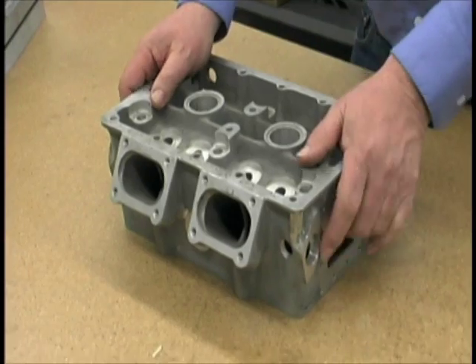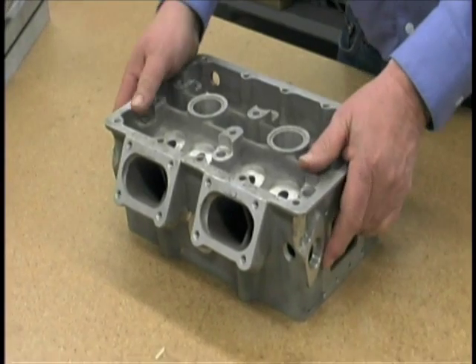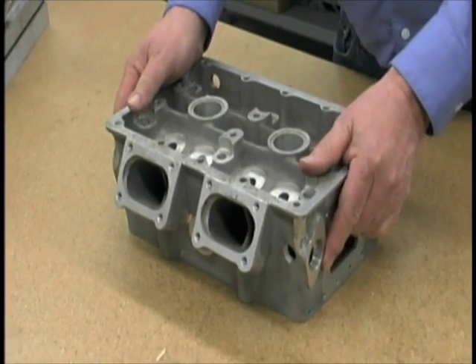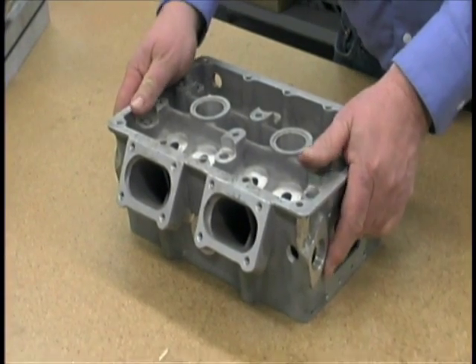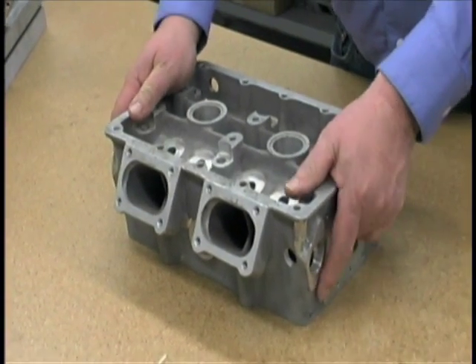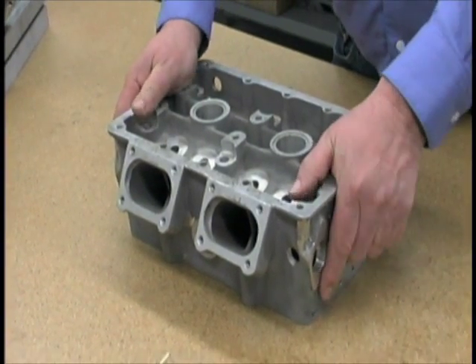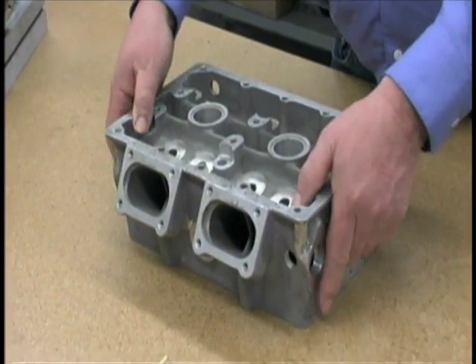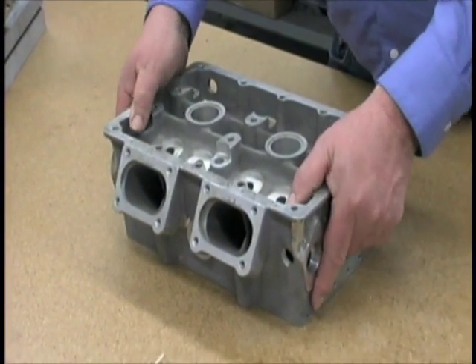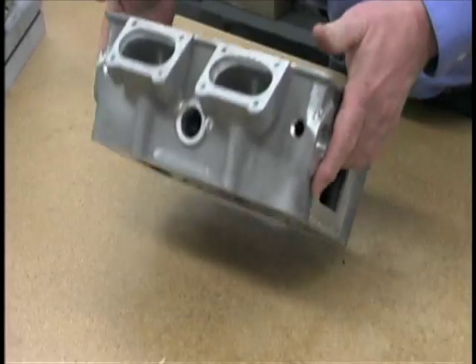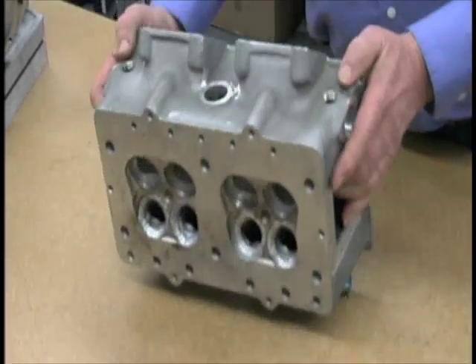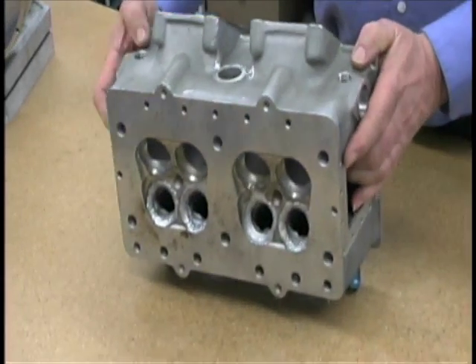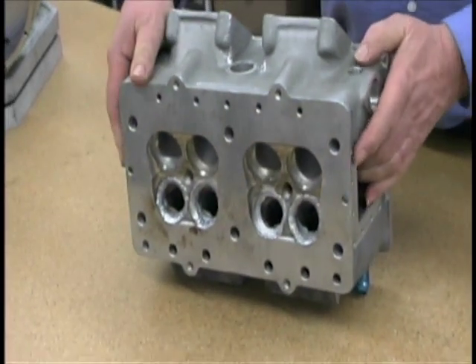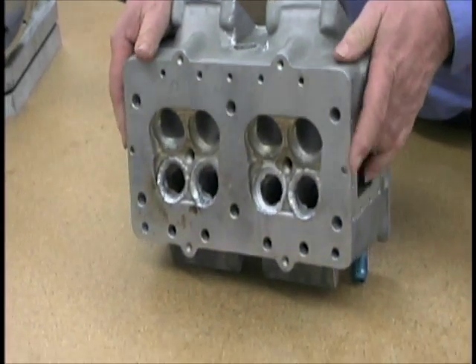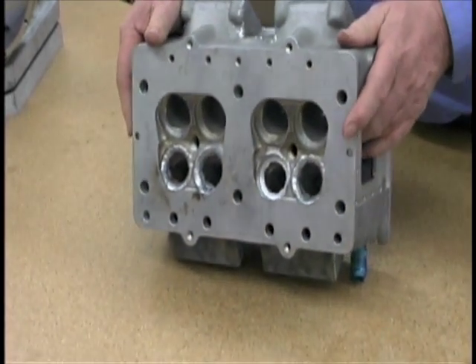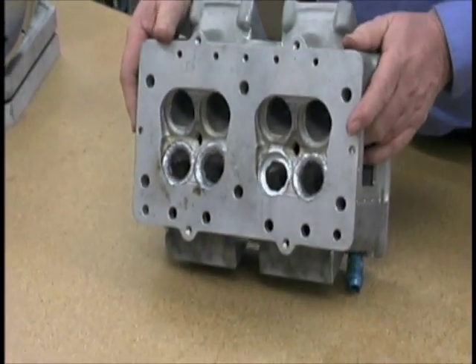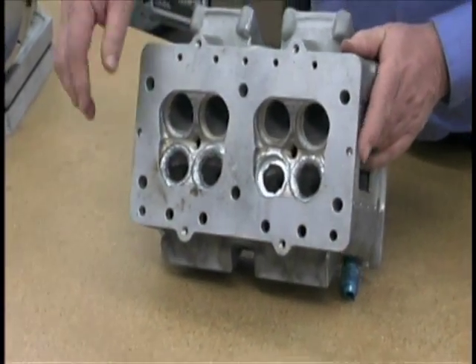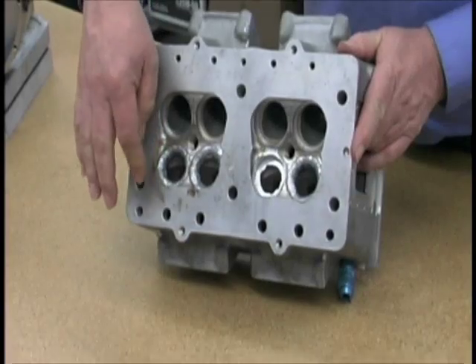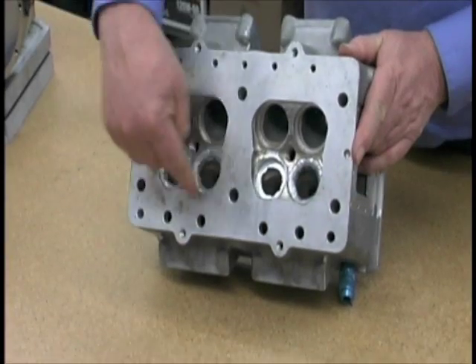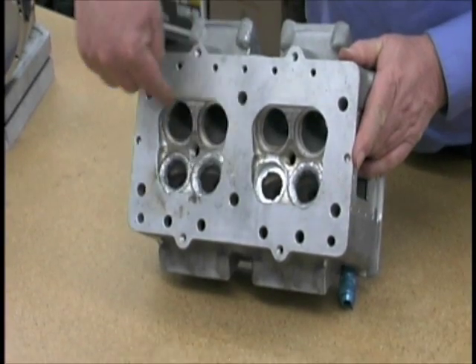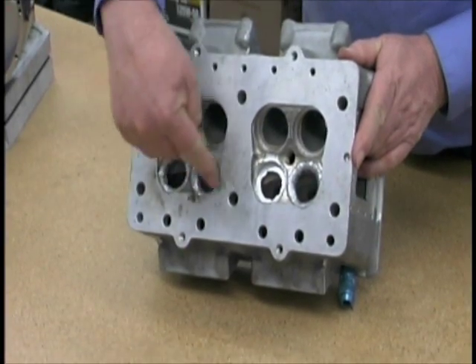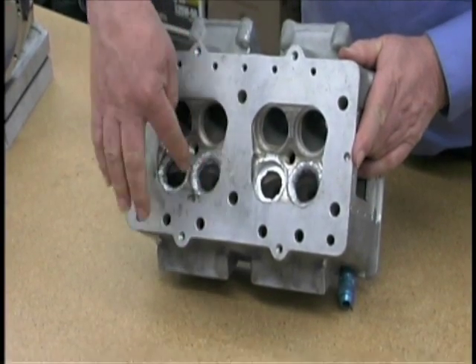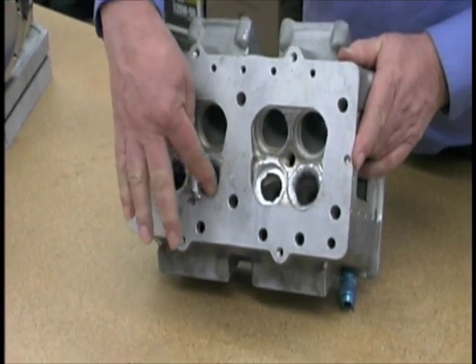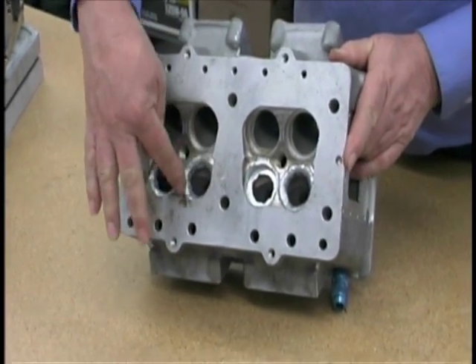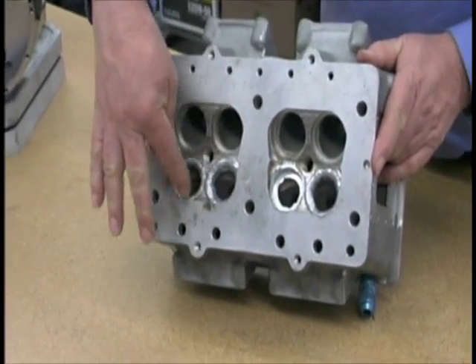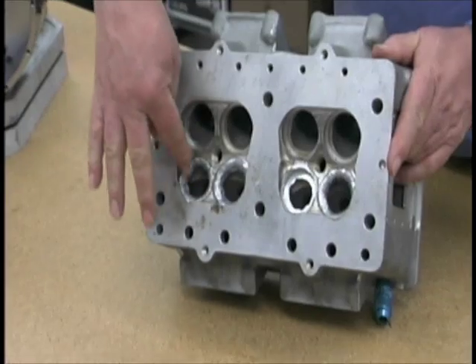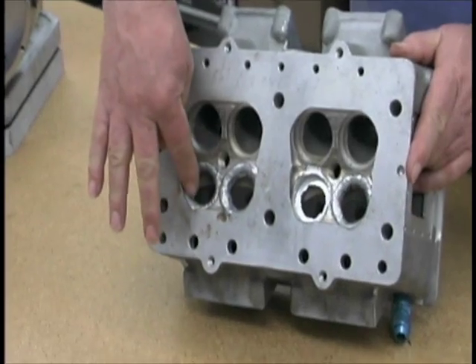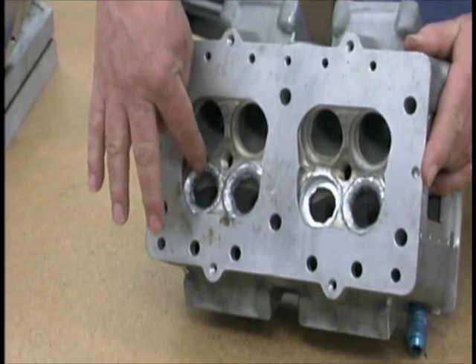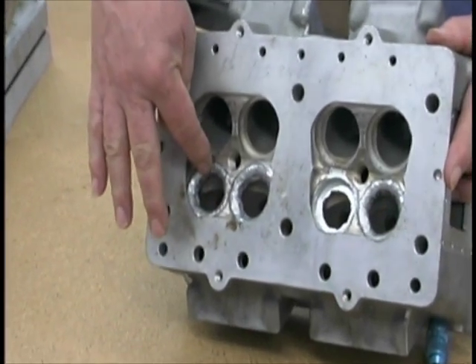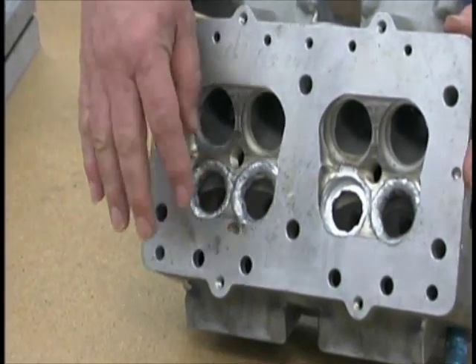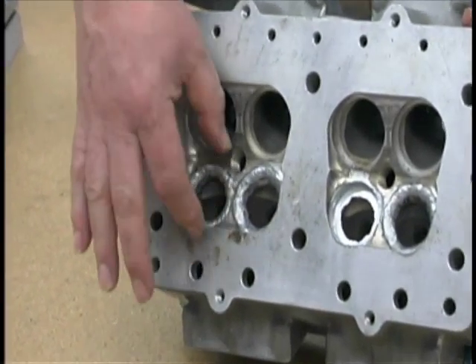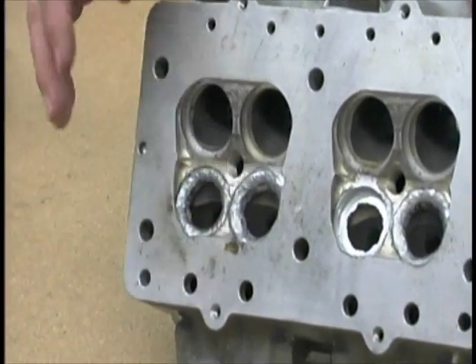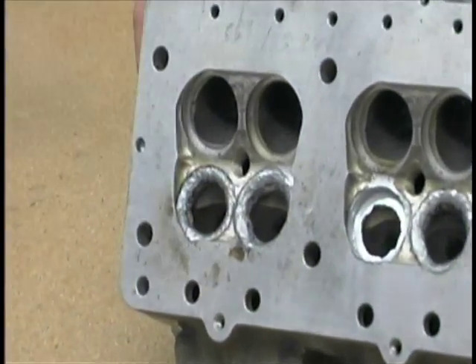This is a semi-finished cylinder head for the Bub 7. It's been partly machined but we're still working on it. You can see the combustion chambers here. We've welded up in the area around the valve seats to build up some material.